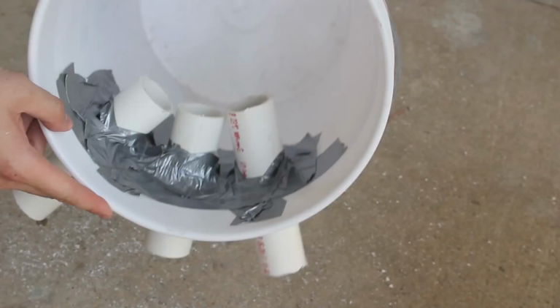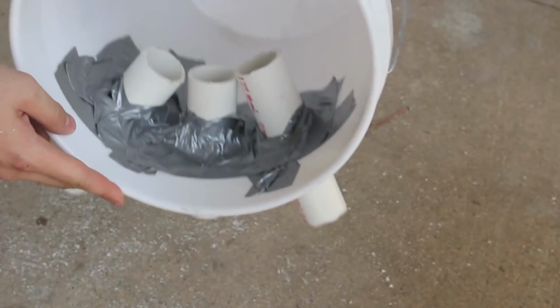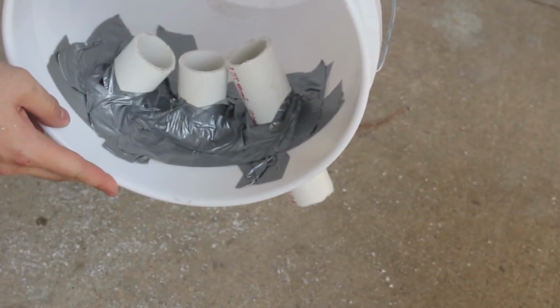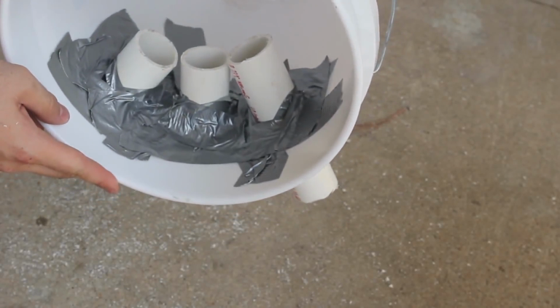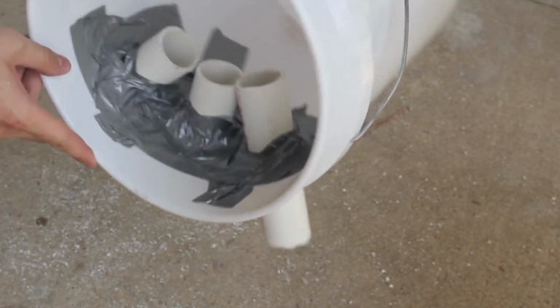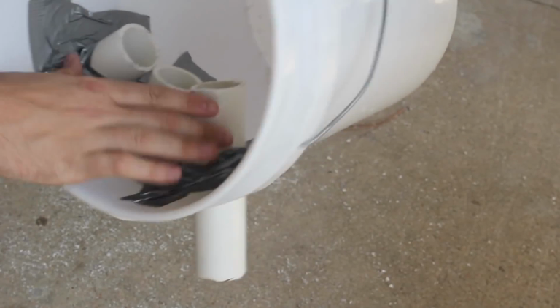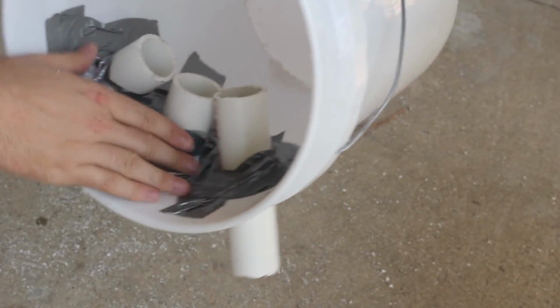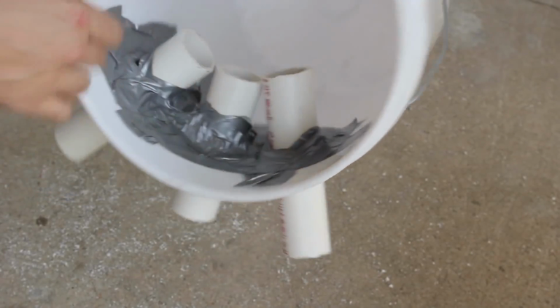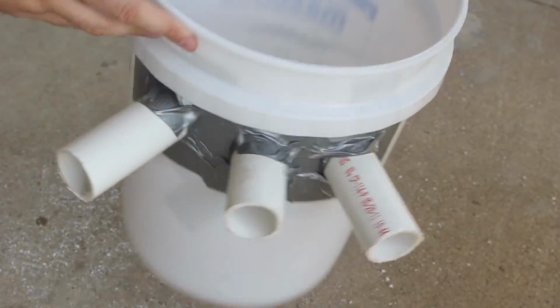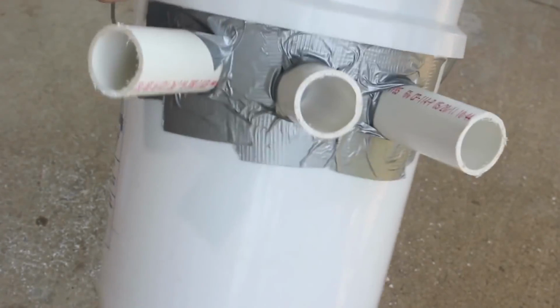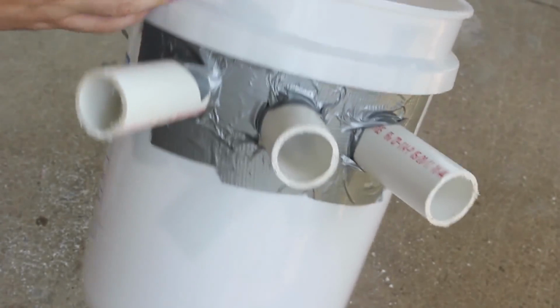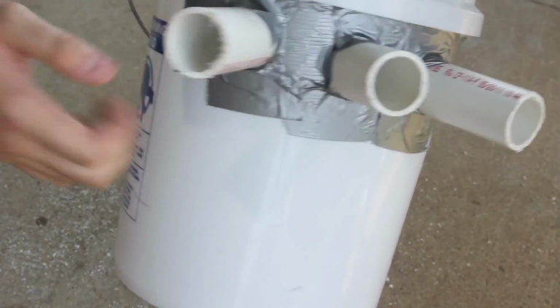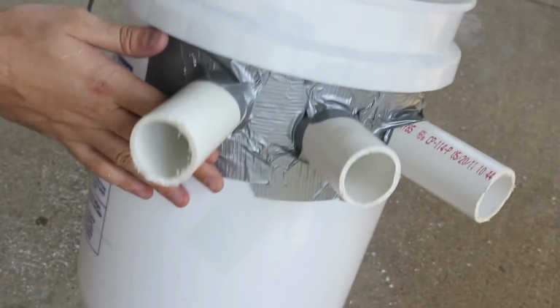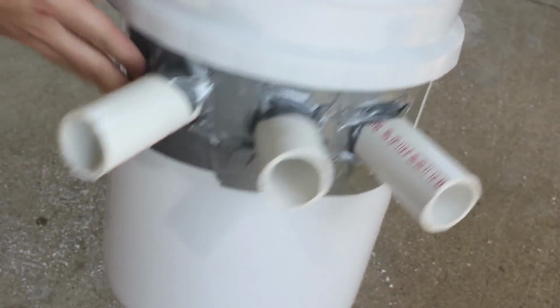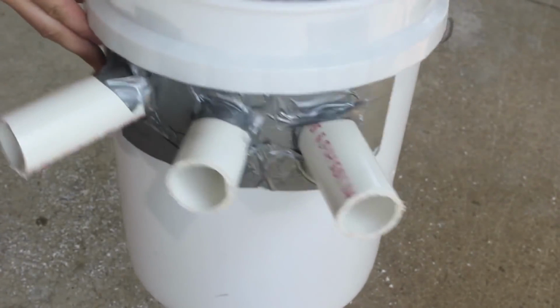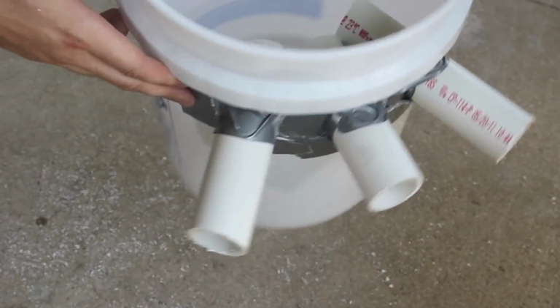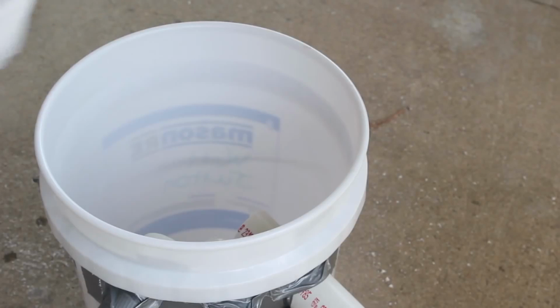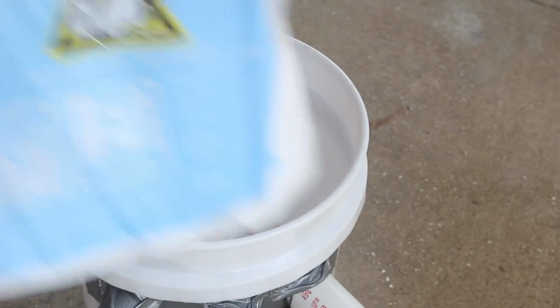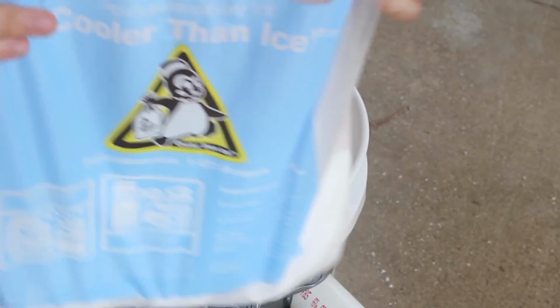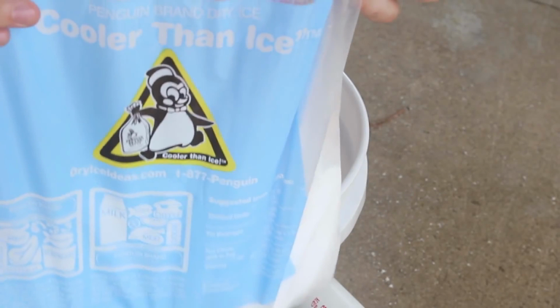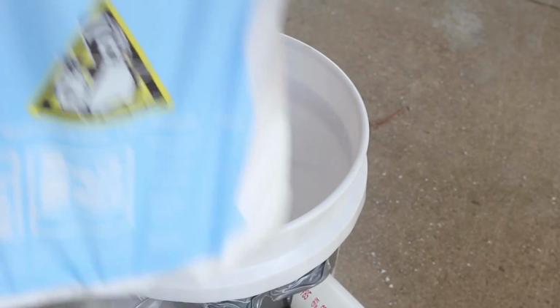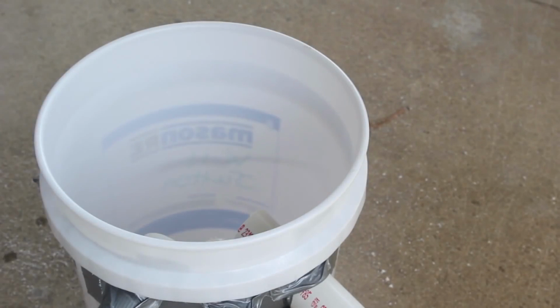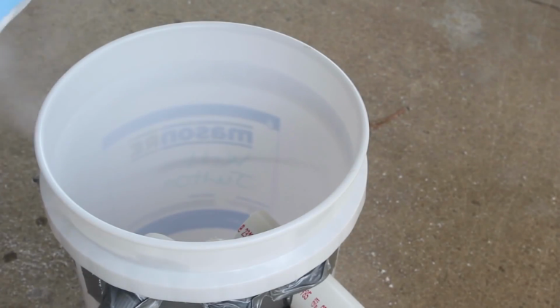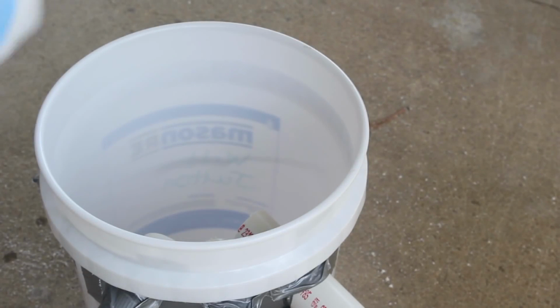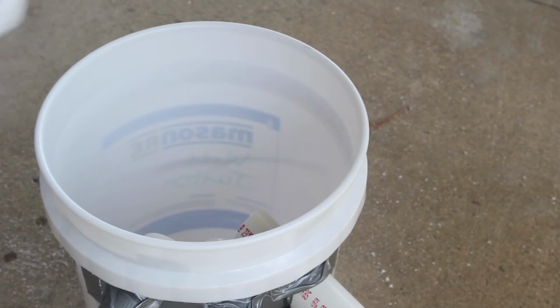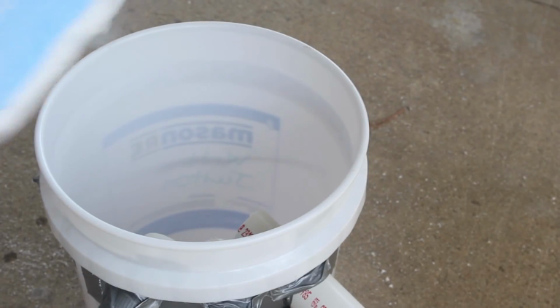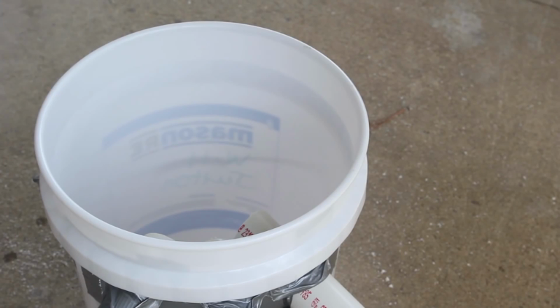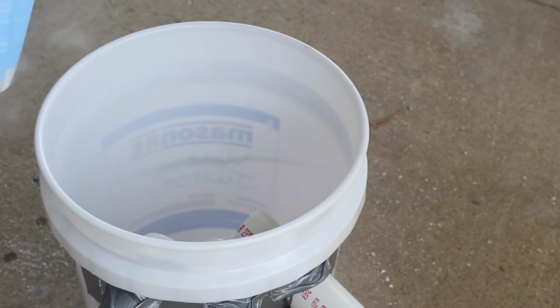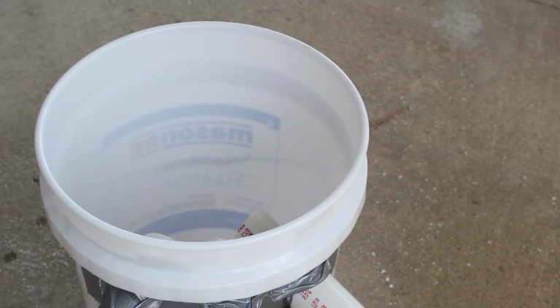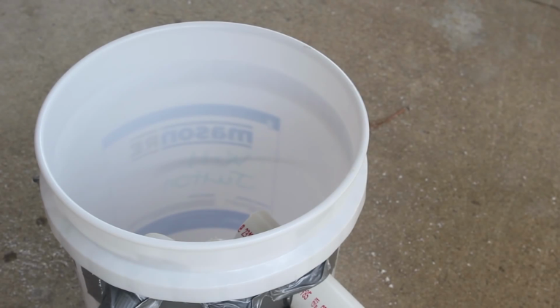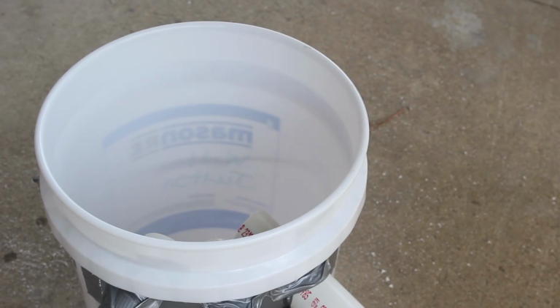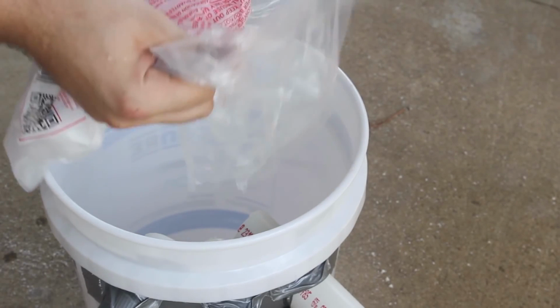After five minutes of duct taping, I put insulation over here and over here, so it looks pretty good. Next we just need to put dry ice in there — this piece is about ten dollars or so.